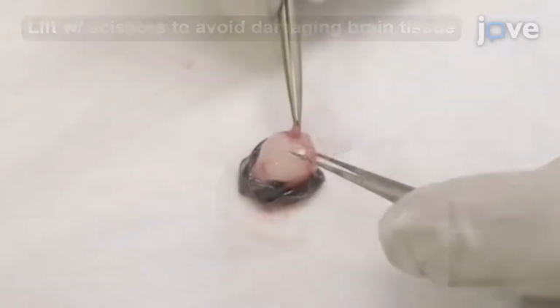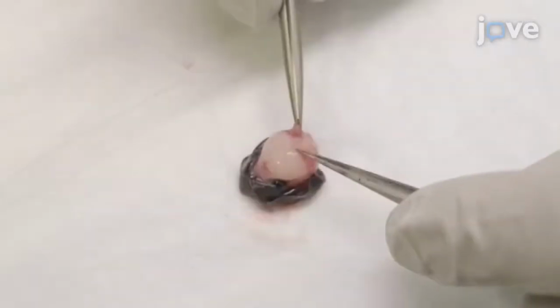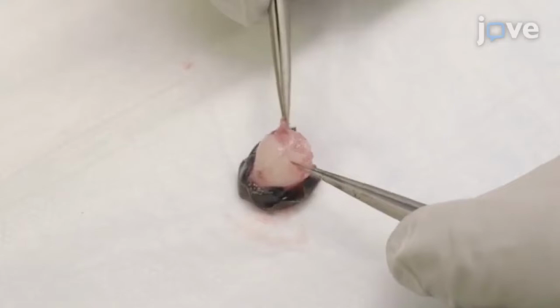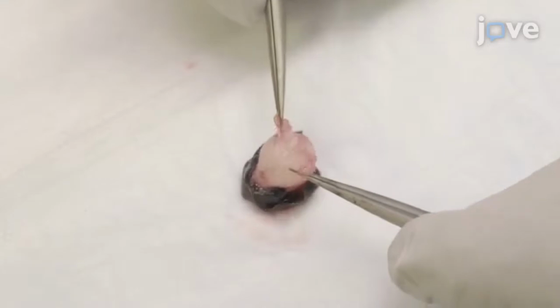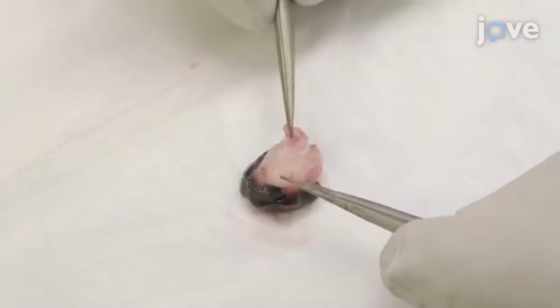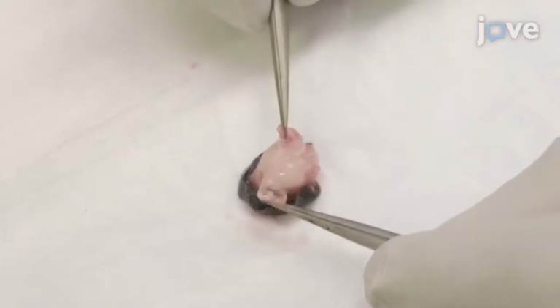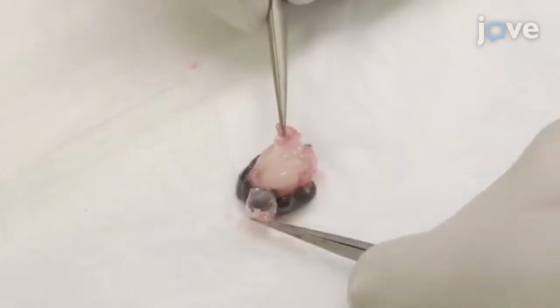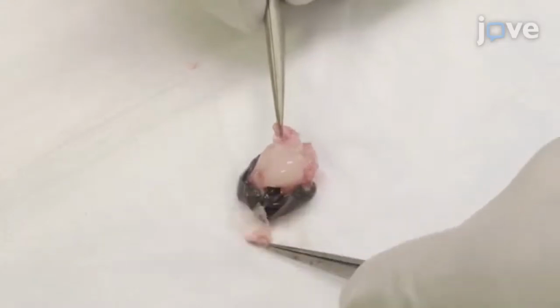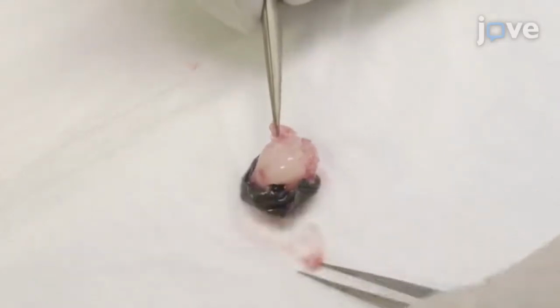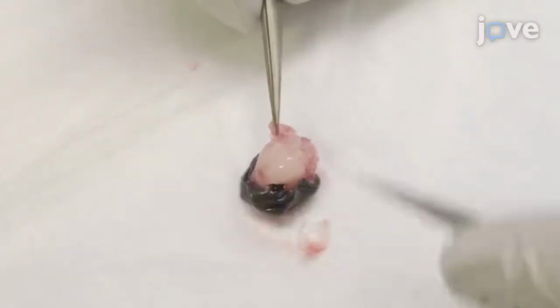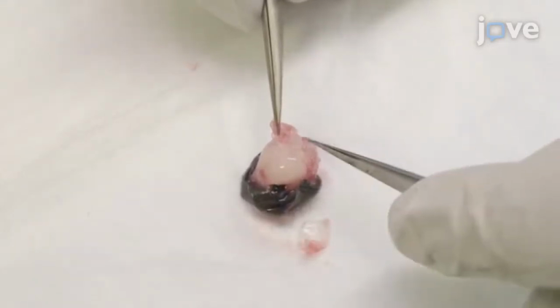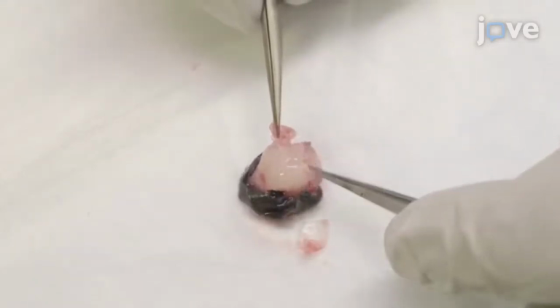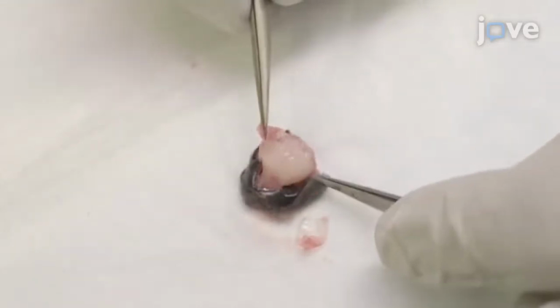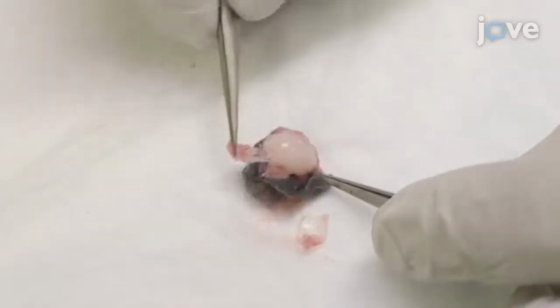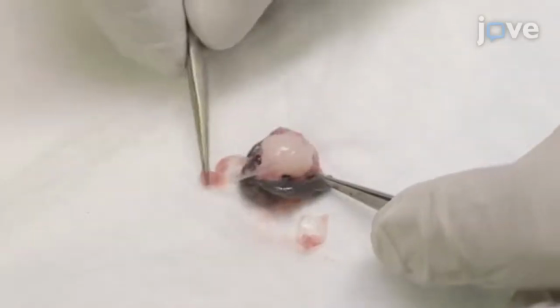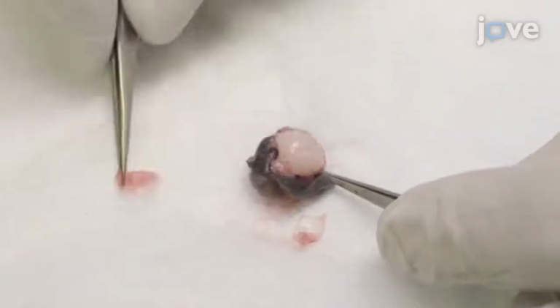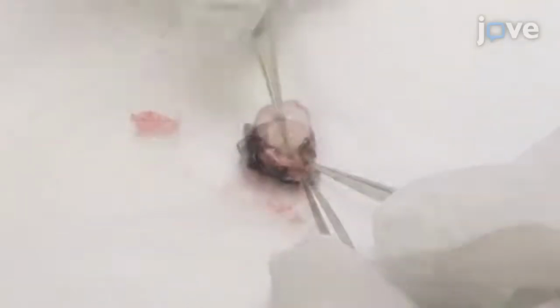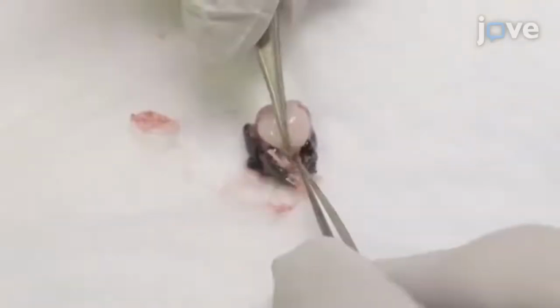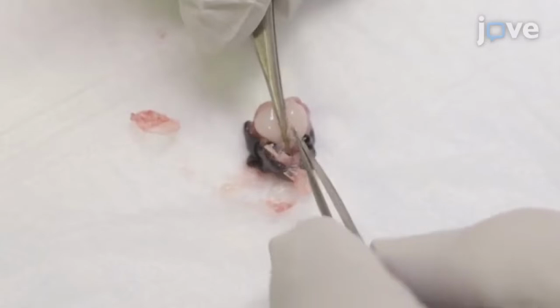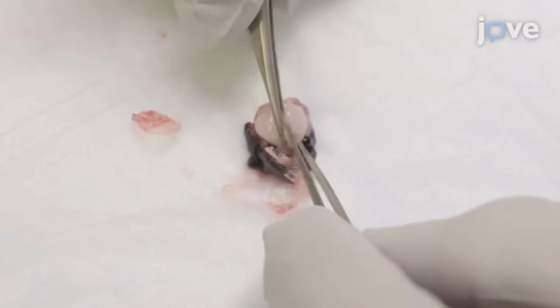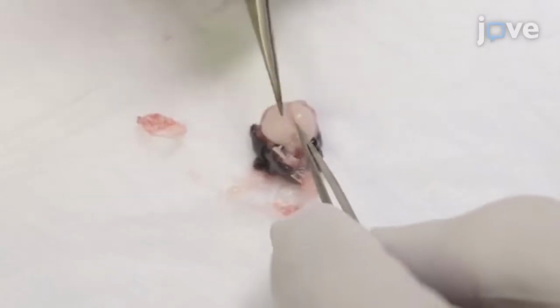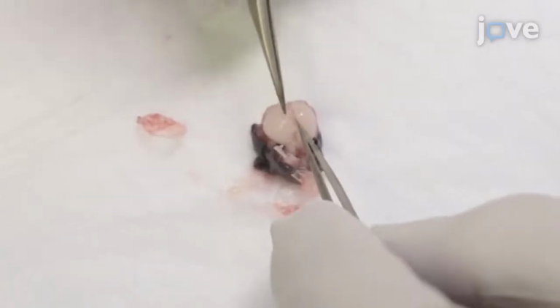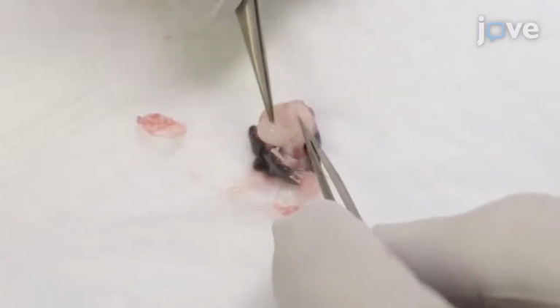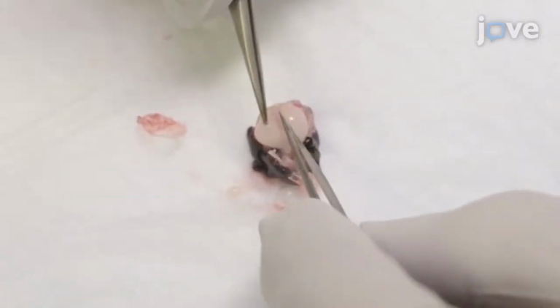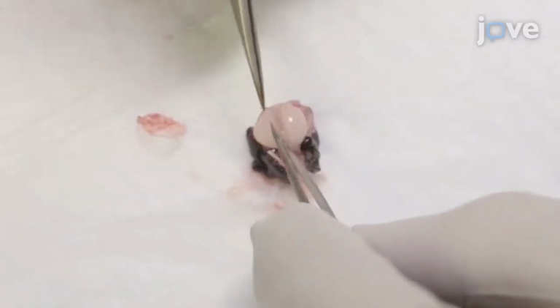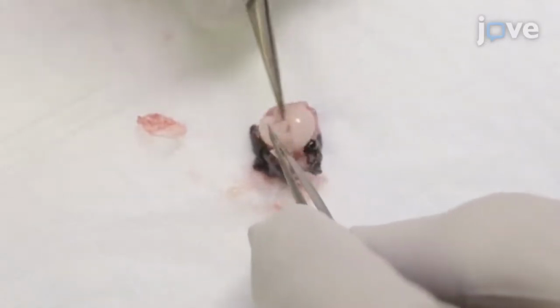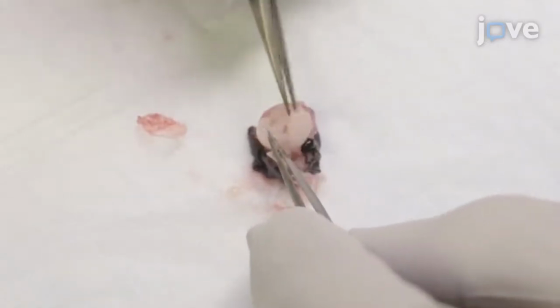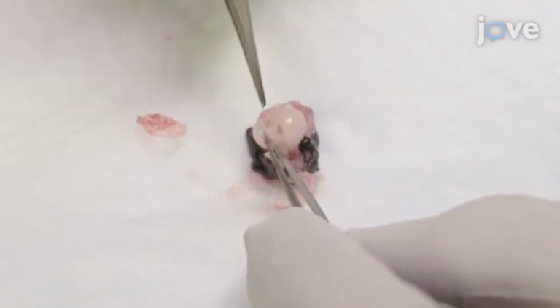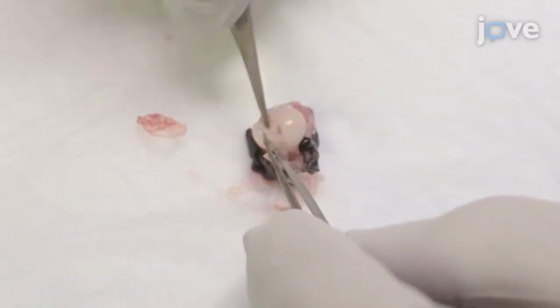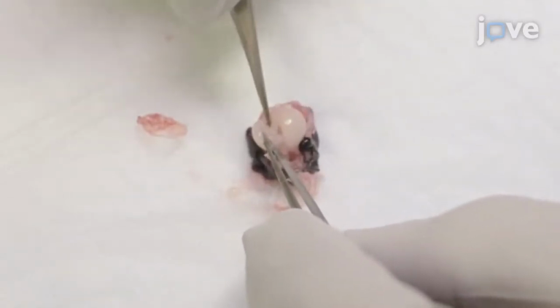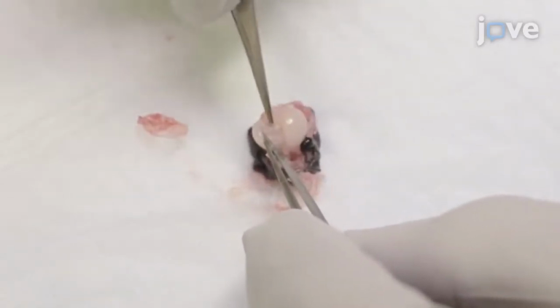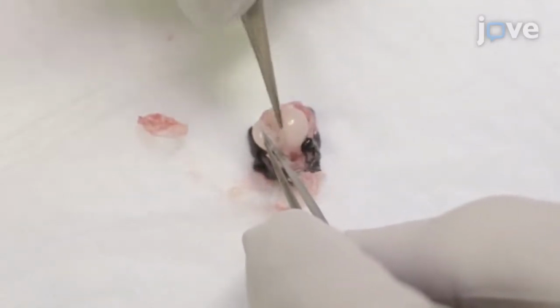From the opening in the back of the skull, cut toward each eye socket along the base of the bone and use fine forceps to gently tease the cortices away from the midbrain.